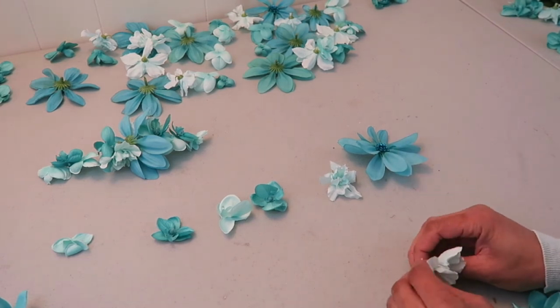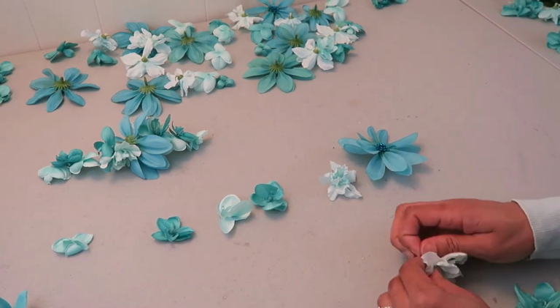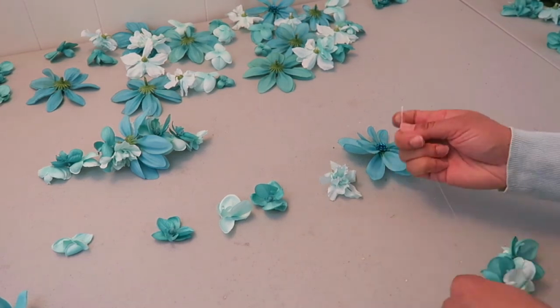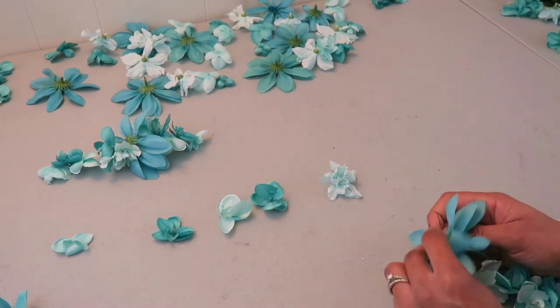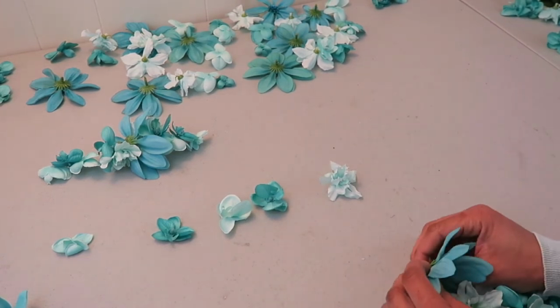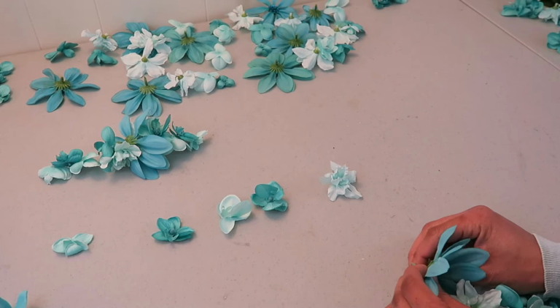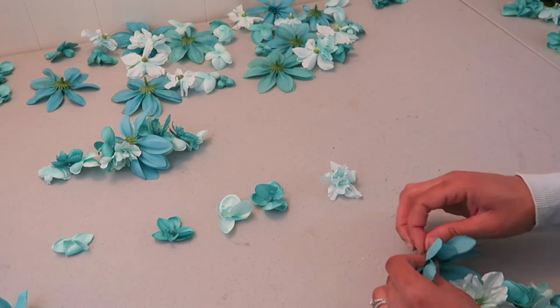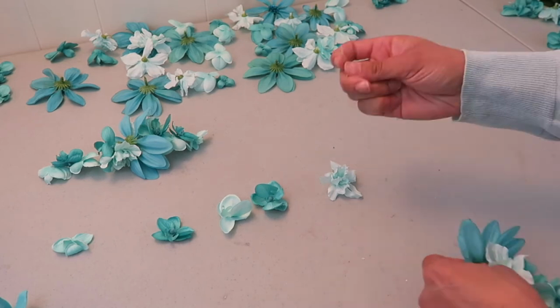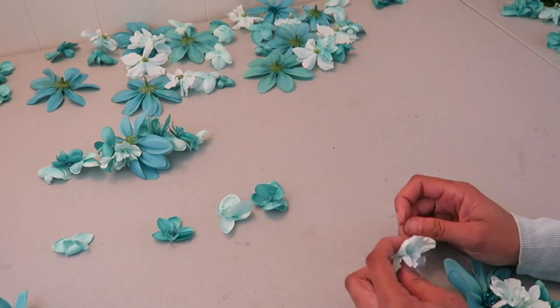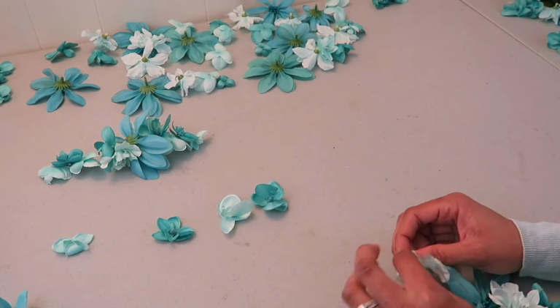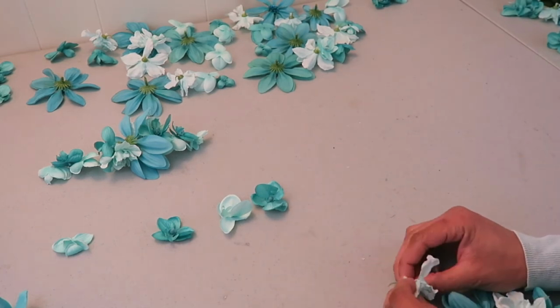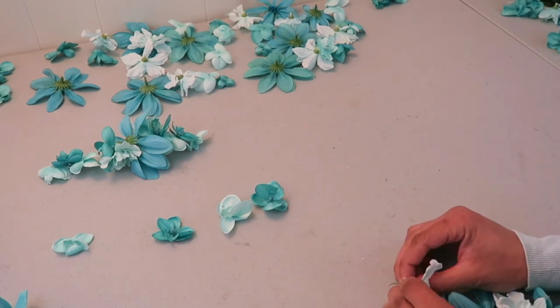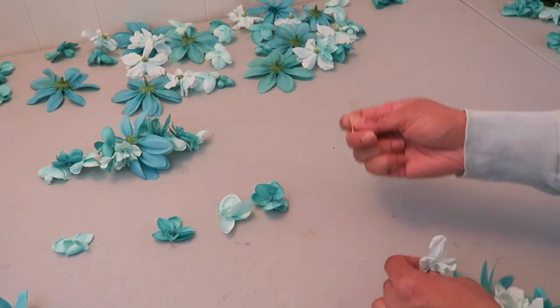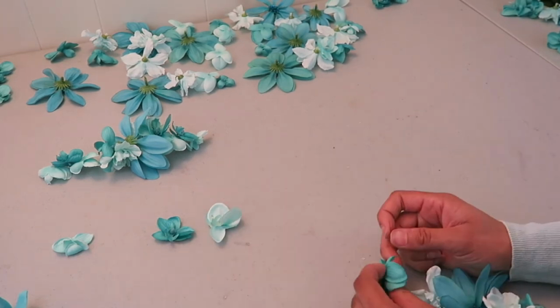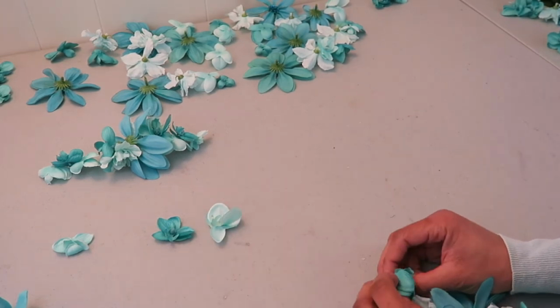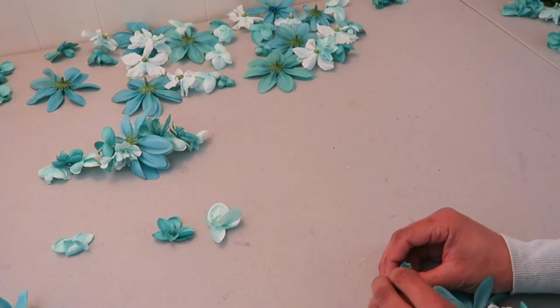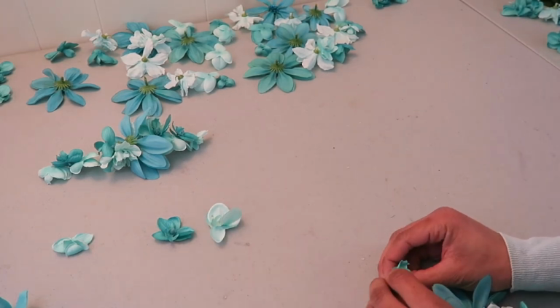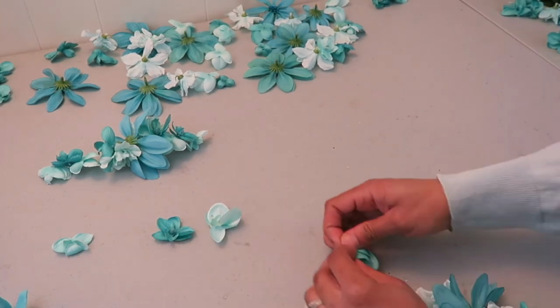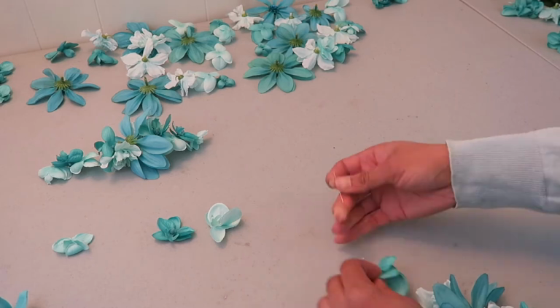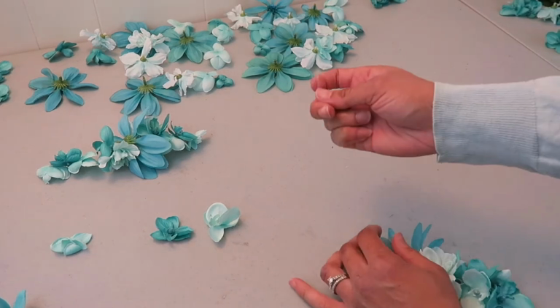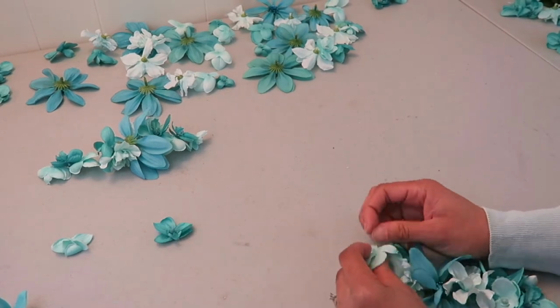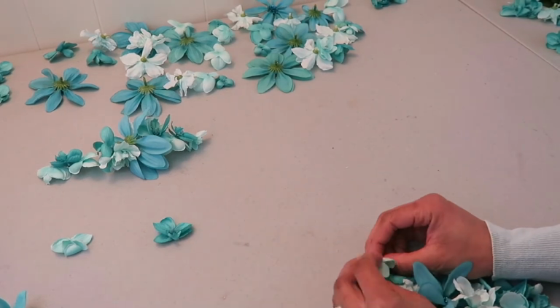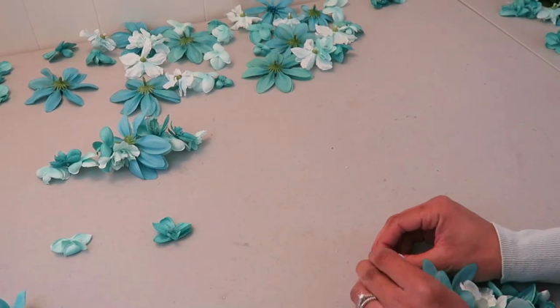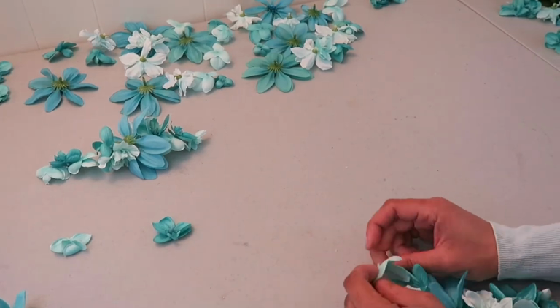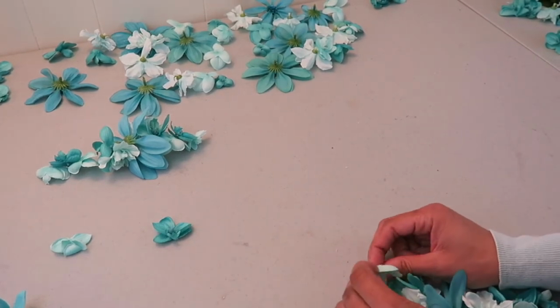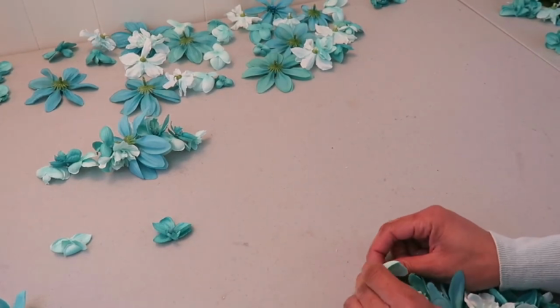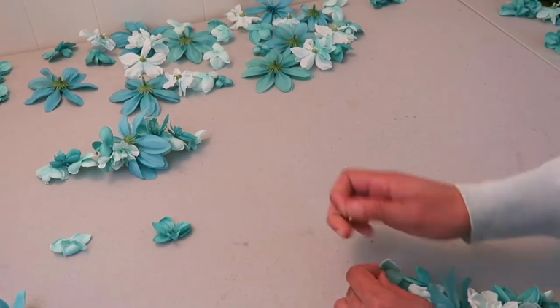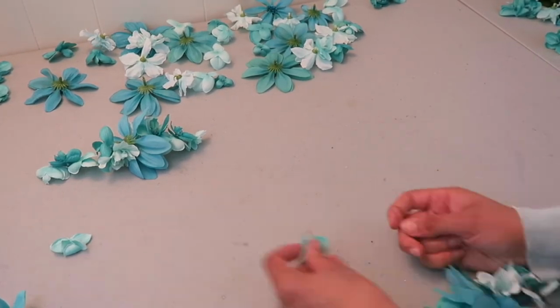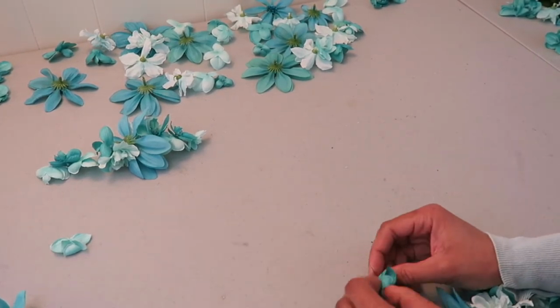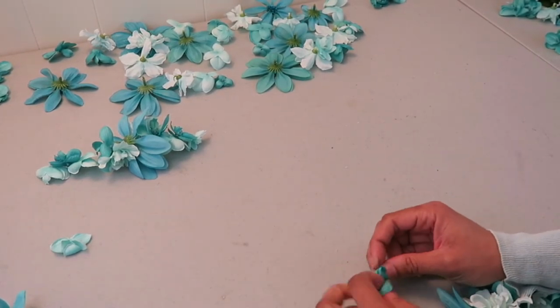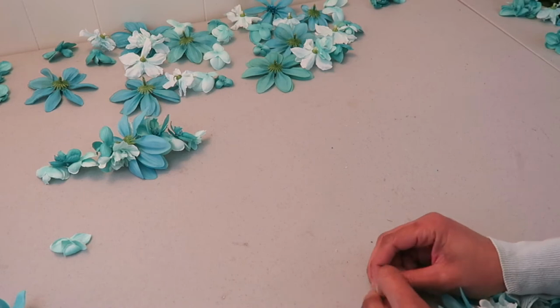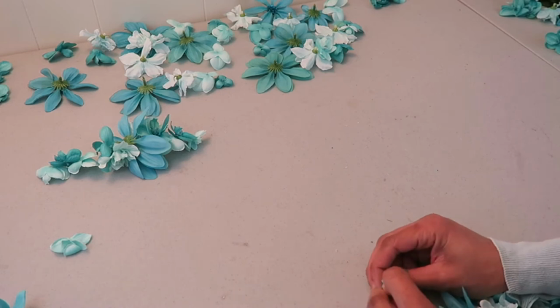The five bushels of flowers were each about $3, so $15 for the flowers total. I used most of them for the threading that I'm doing now and the rest will be used for the plaque that I'm making next.